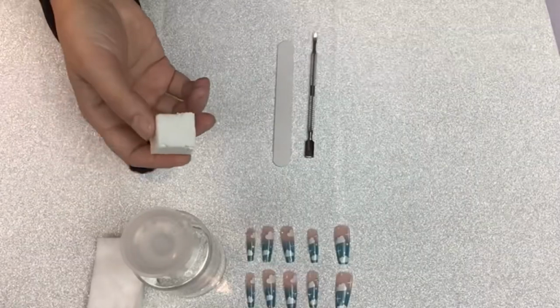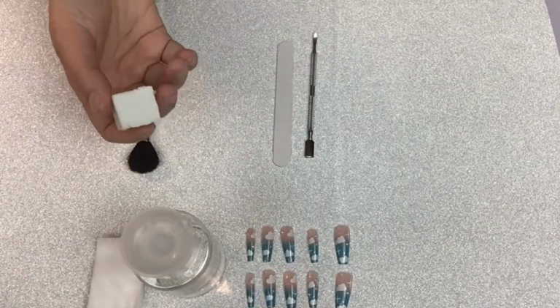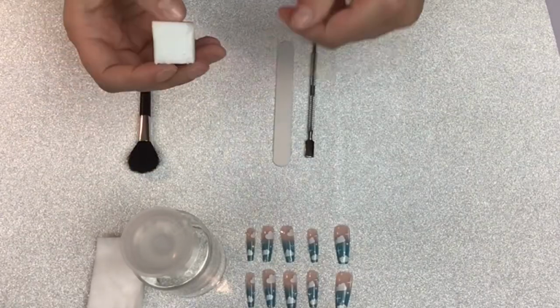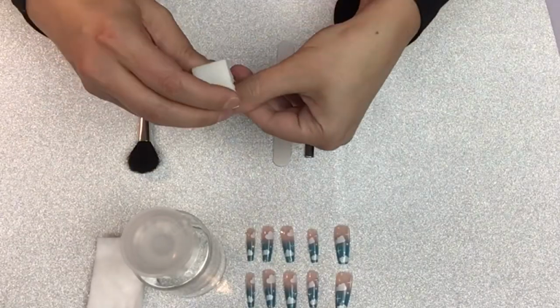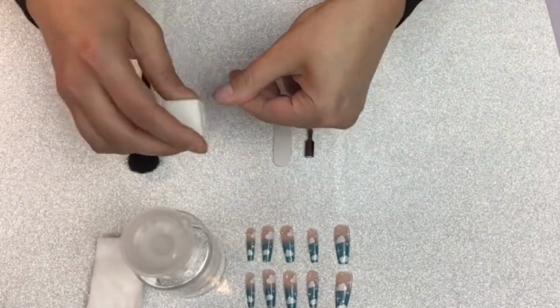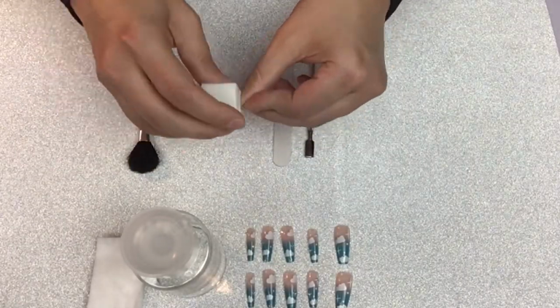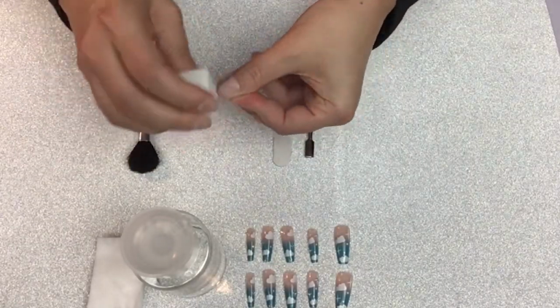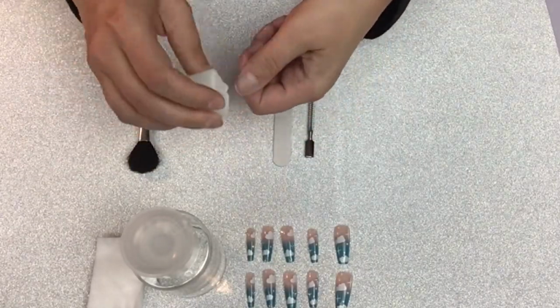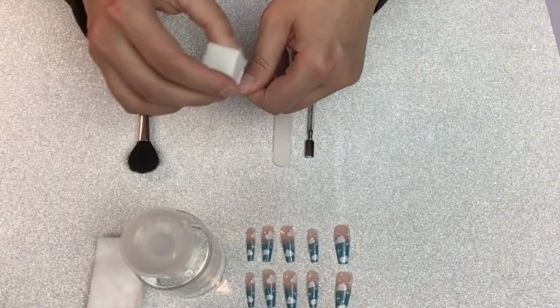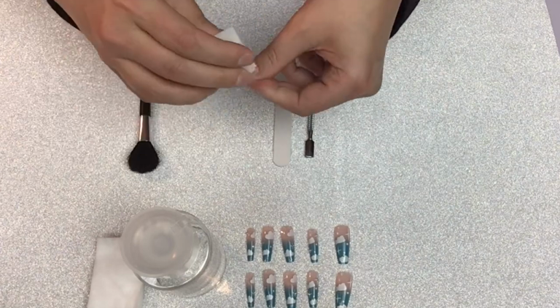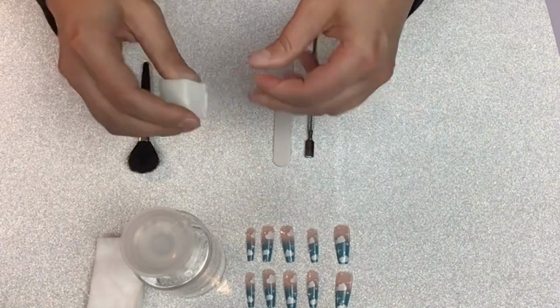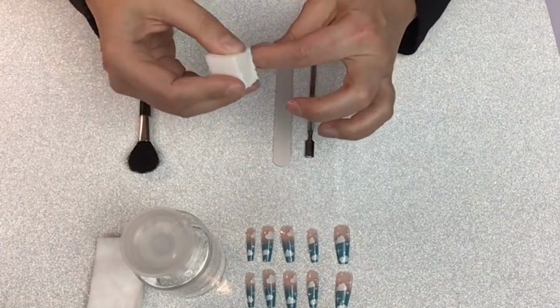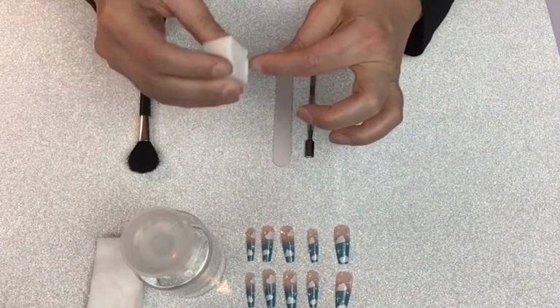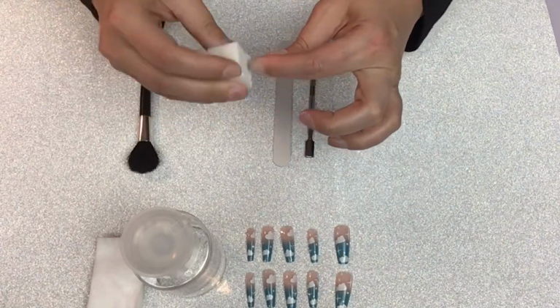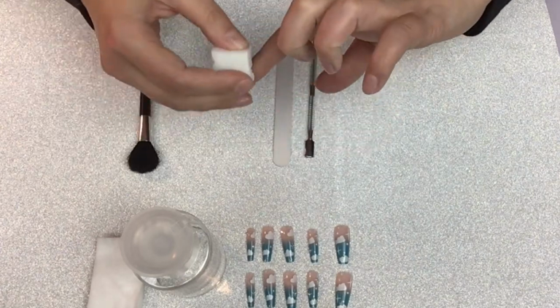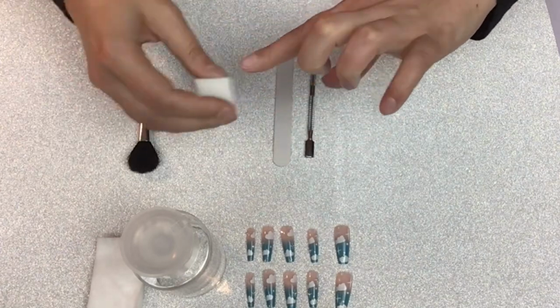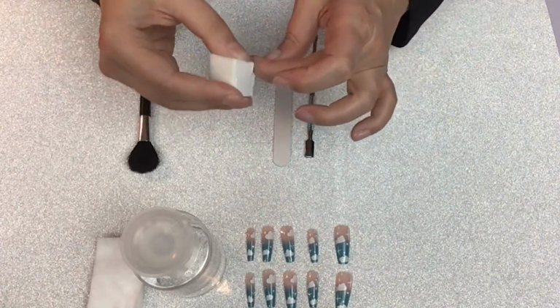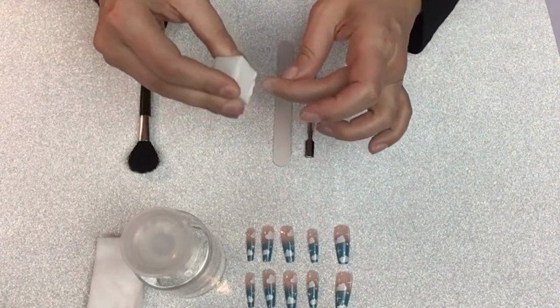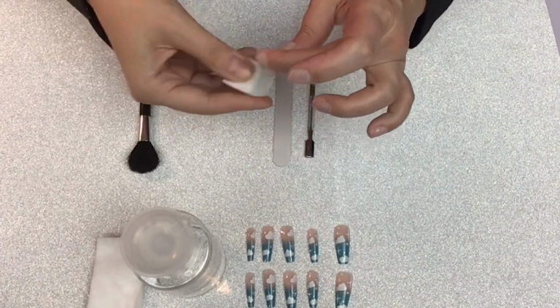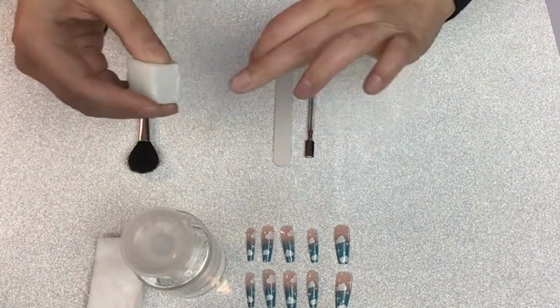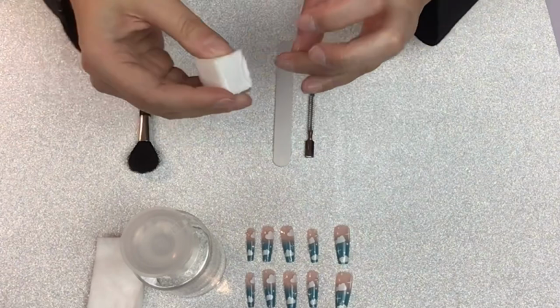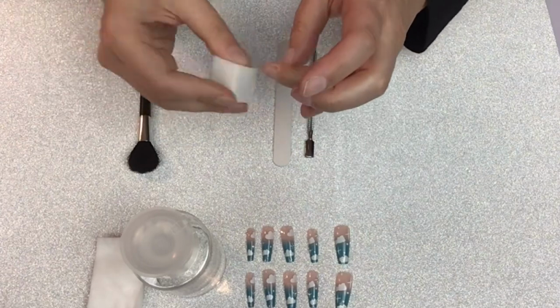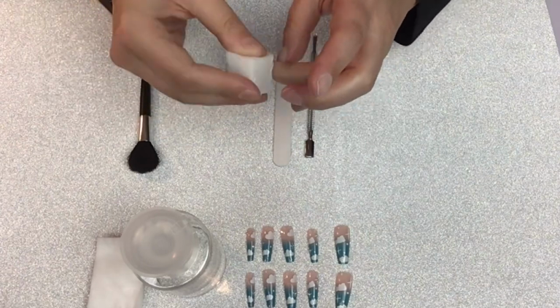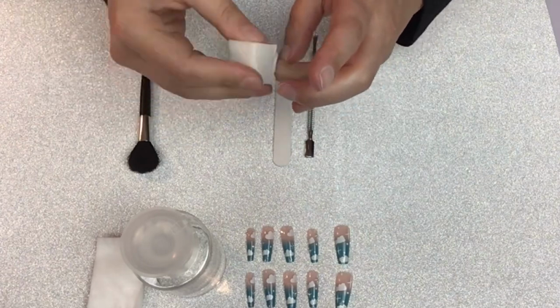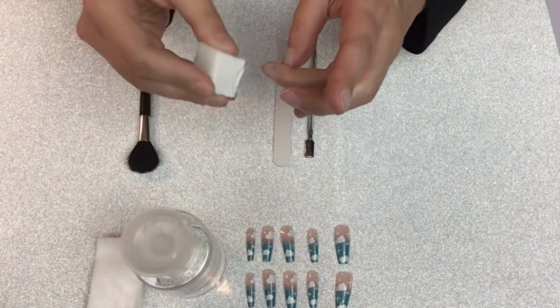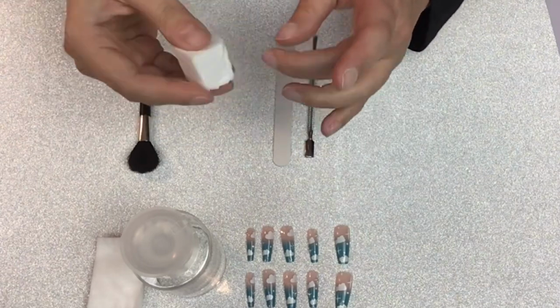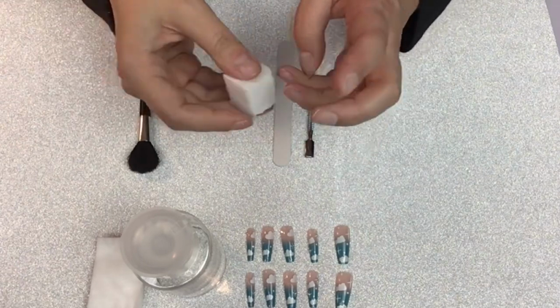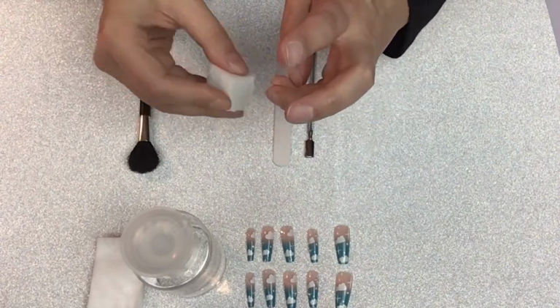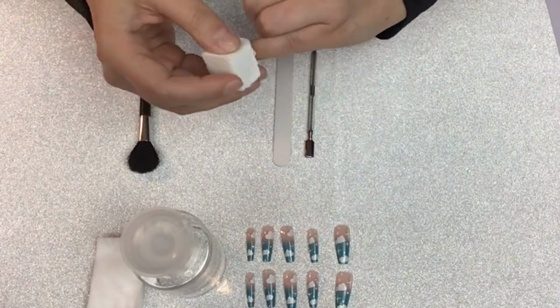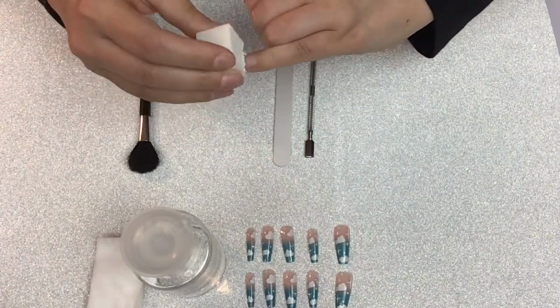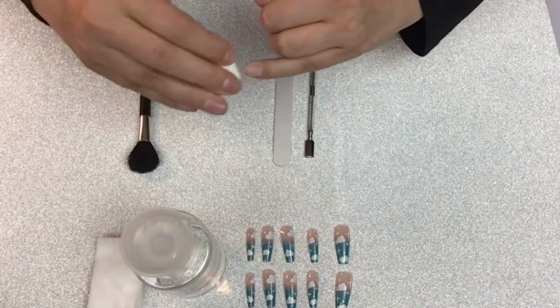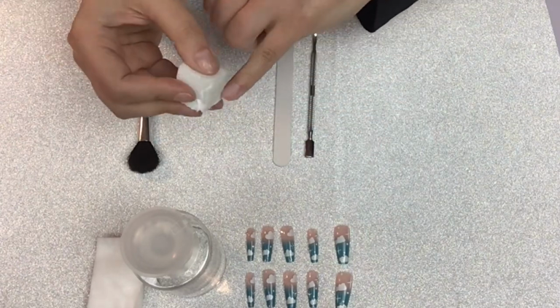Next I use this little buff. I got this from Shein and I cut it into three pieces so it's easier to hold on to. This helps to give your adhesive a little something extra to hold on to by very gently roughing up the nails a bit.